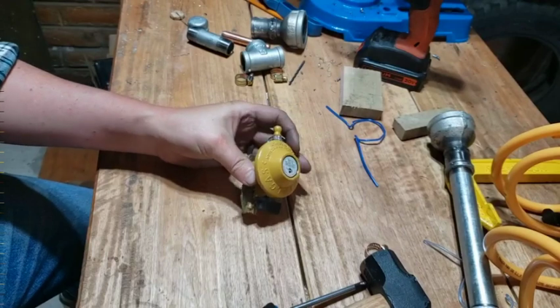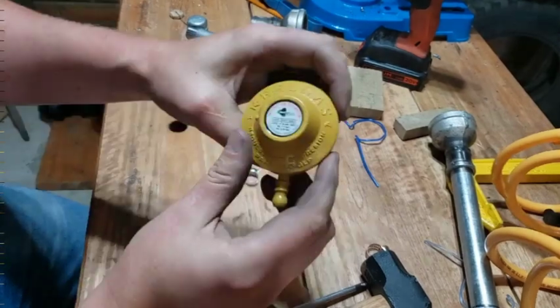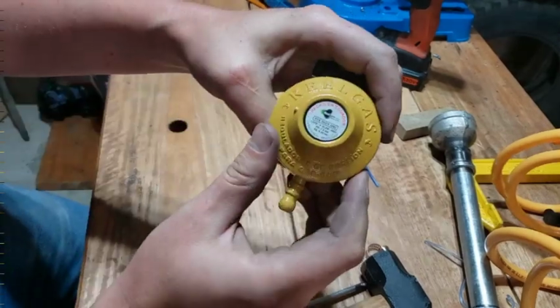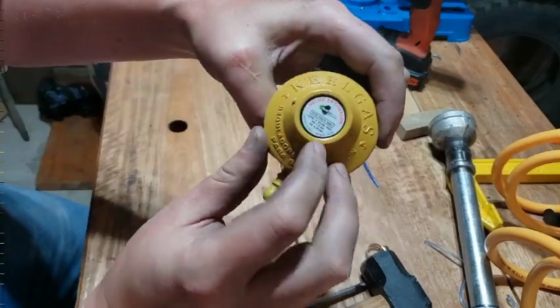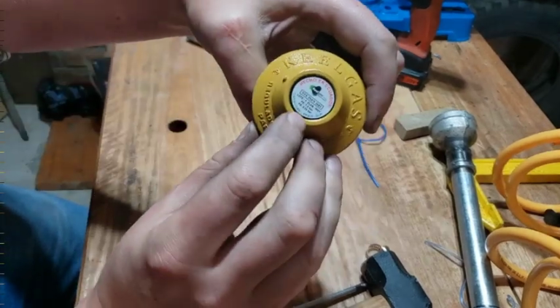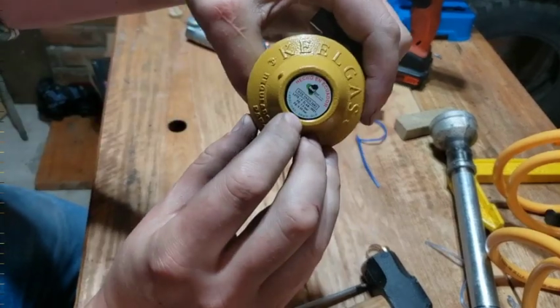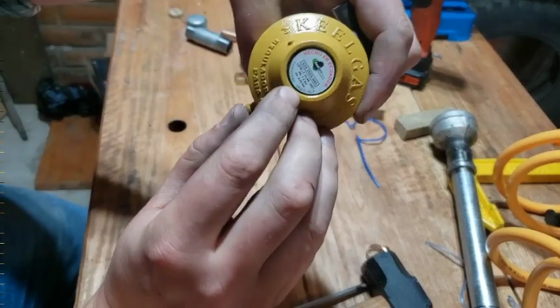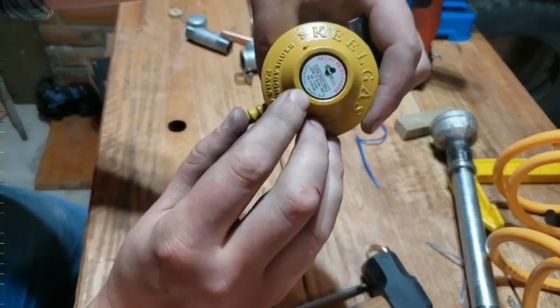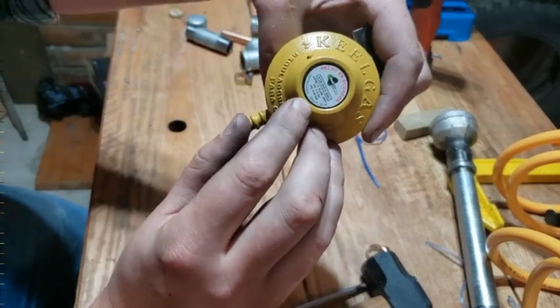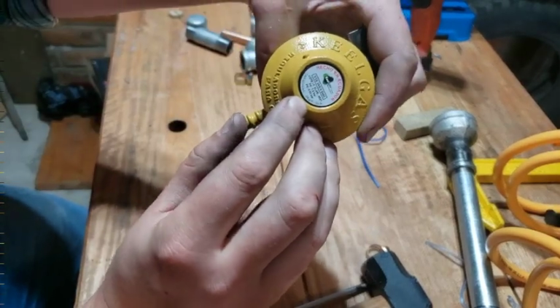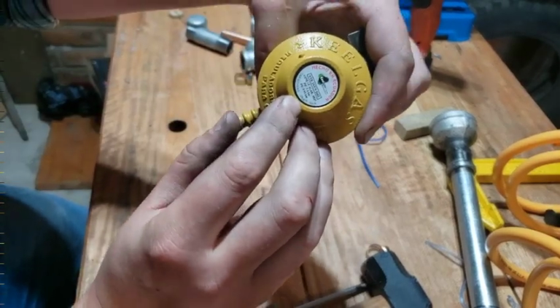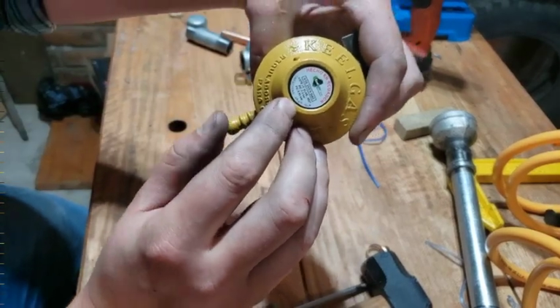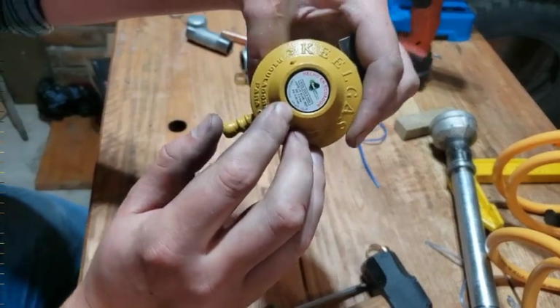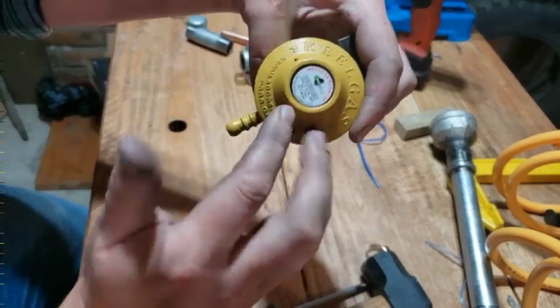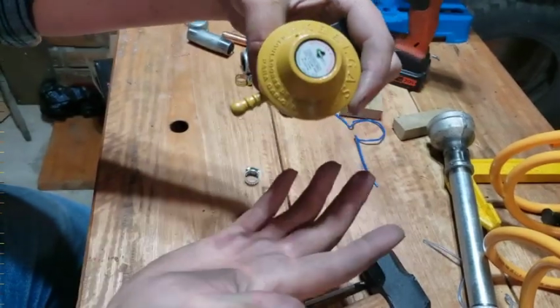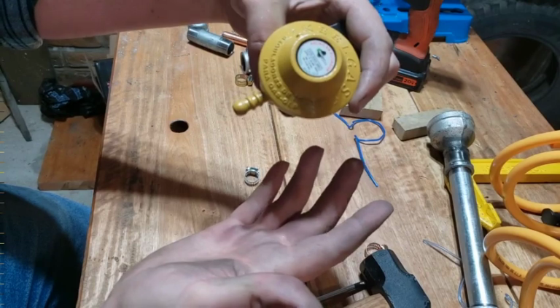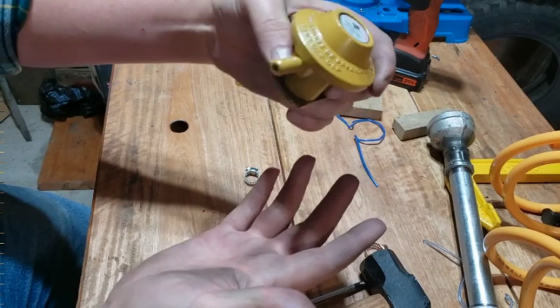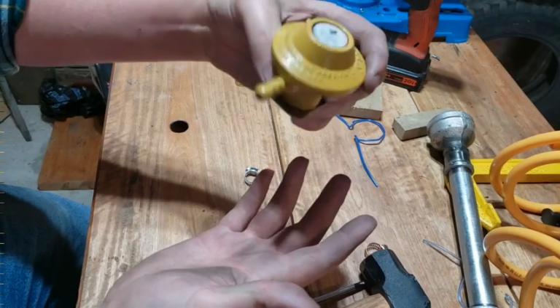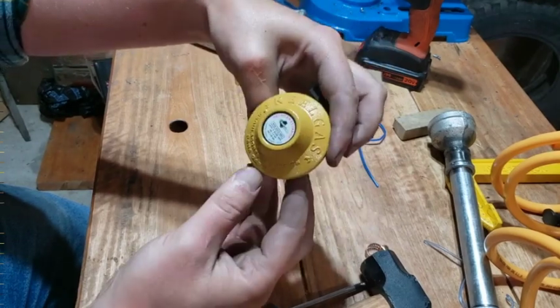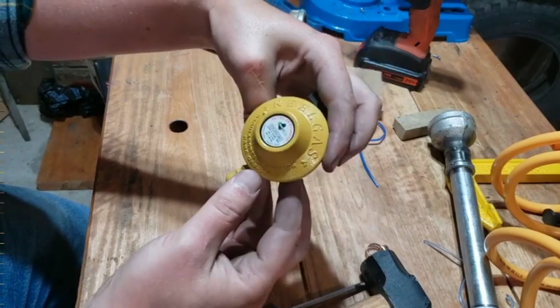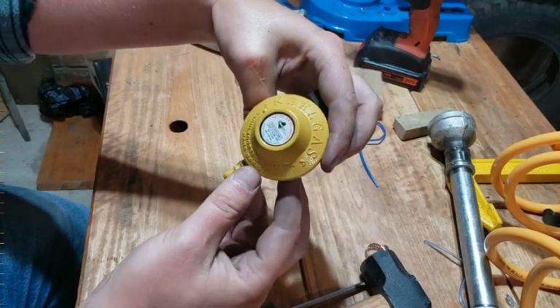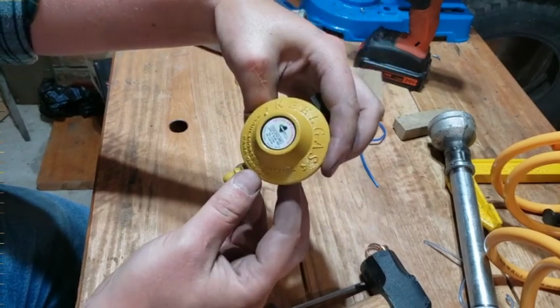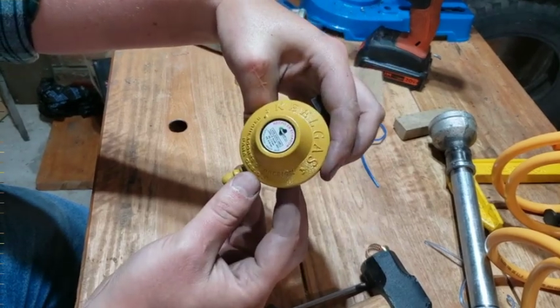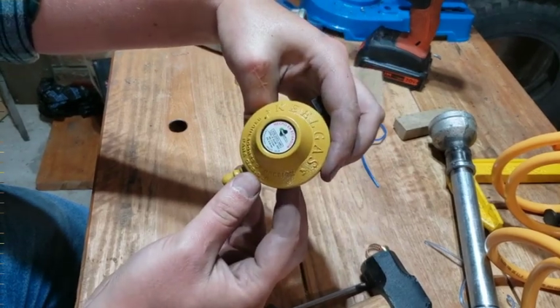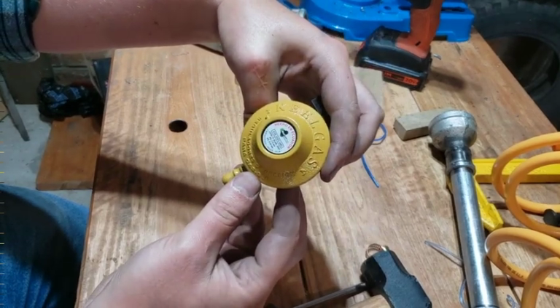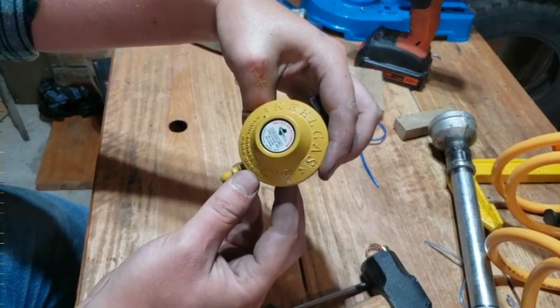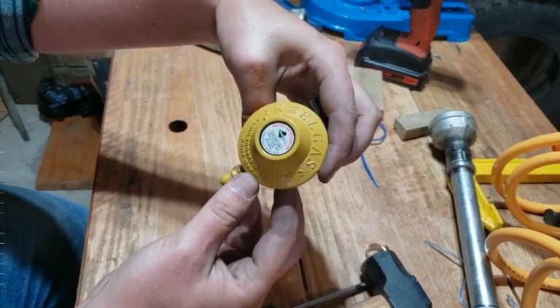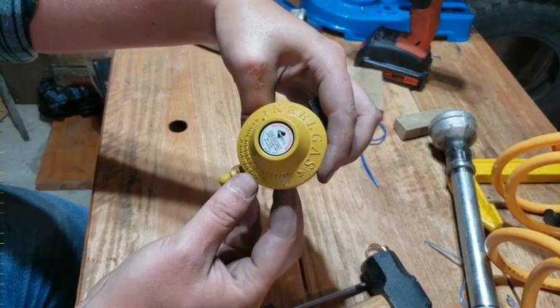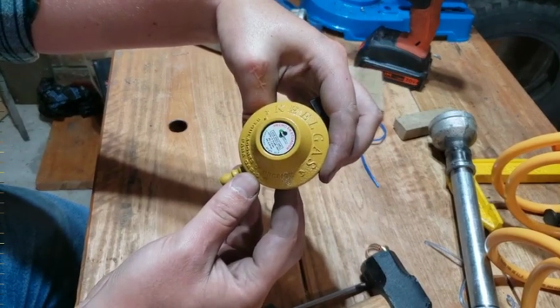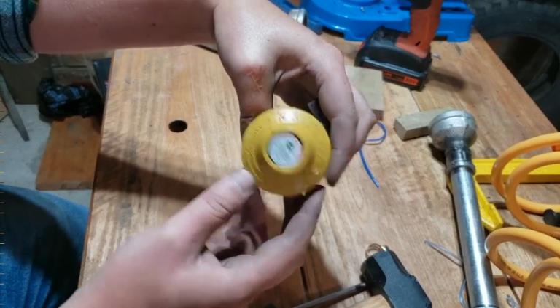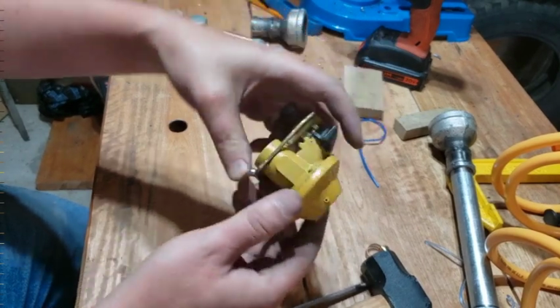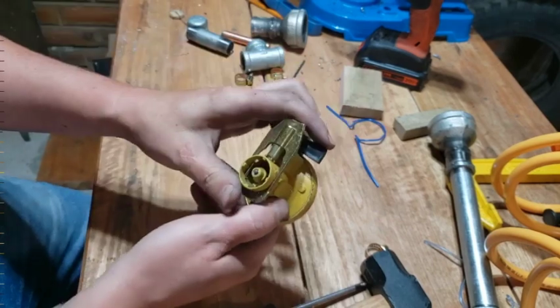The regulator I'm using is 8 kilograms per hour — so that's something like 20-ish pounds per hour. Yeah, 20 pounds sounds about right.